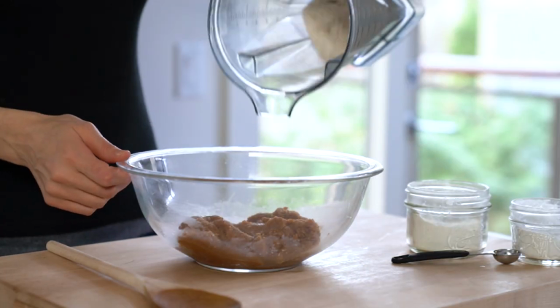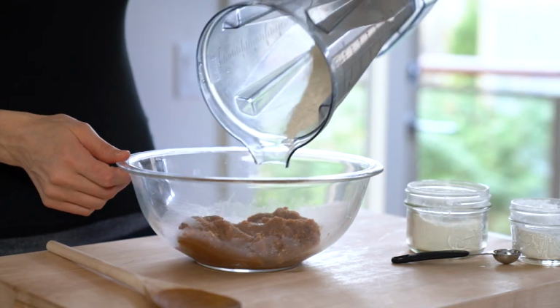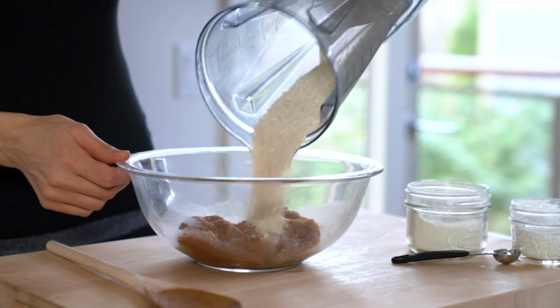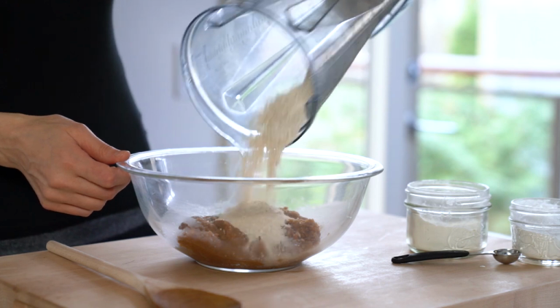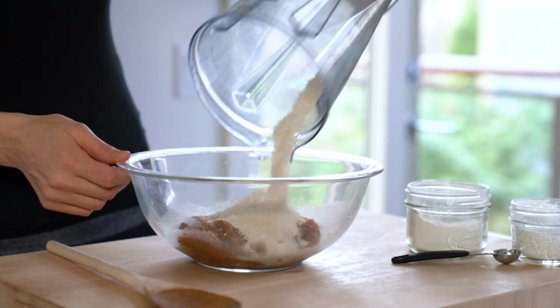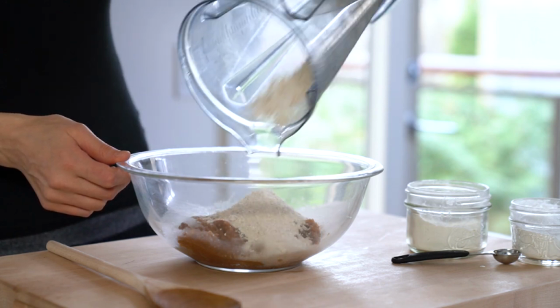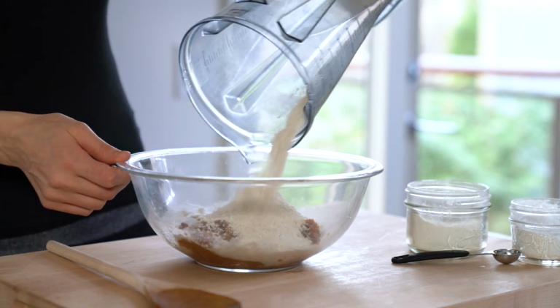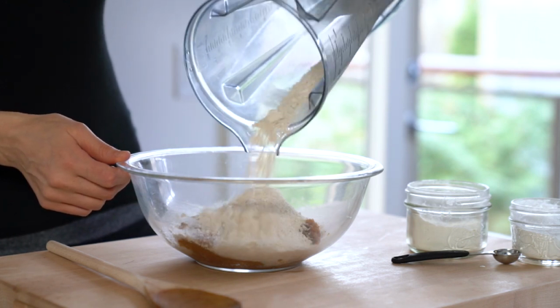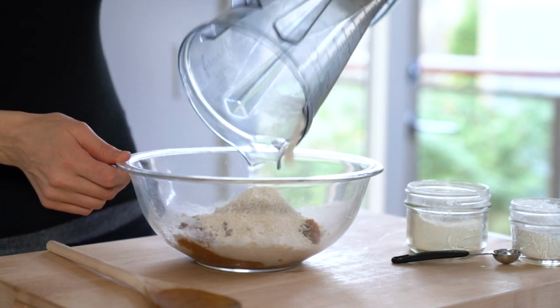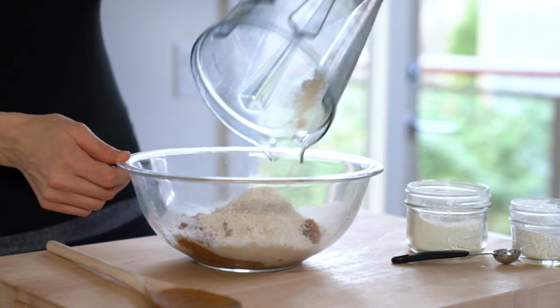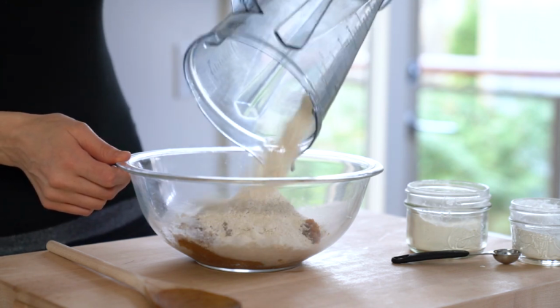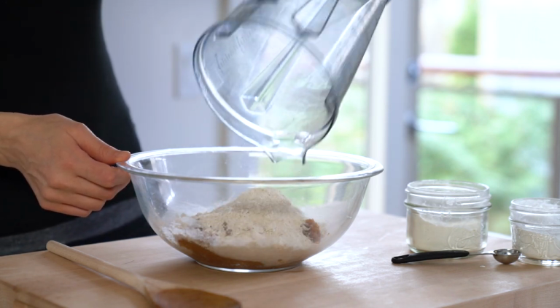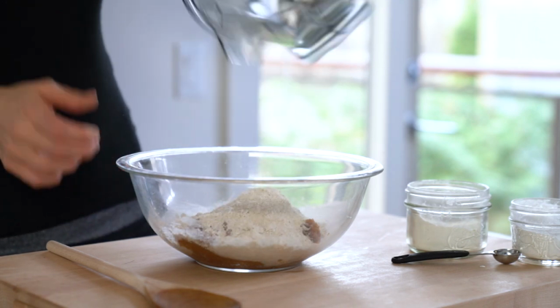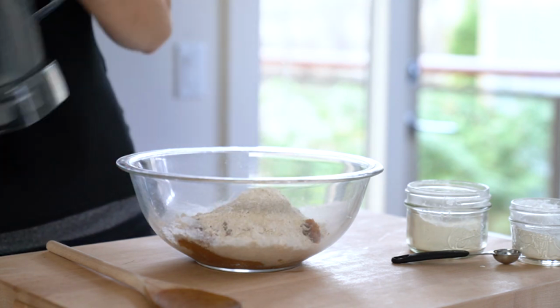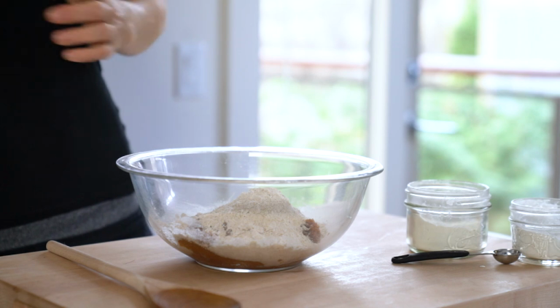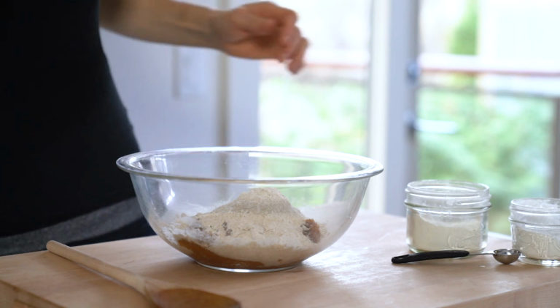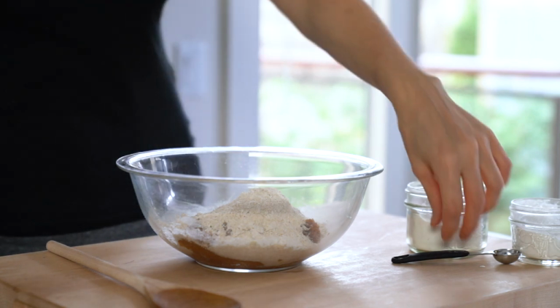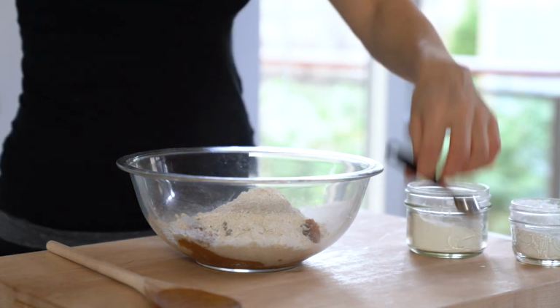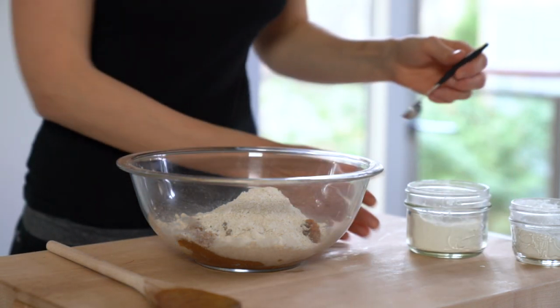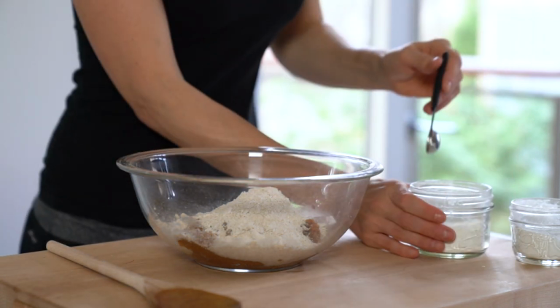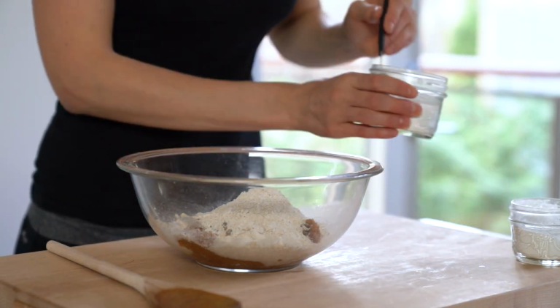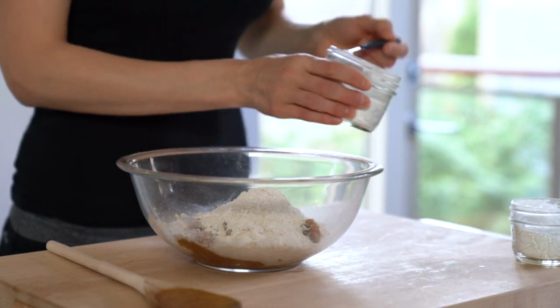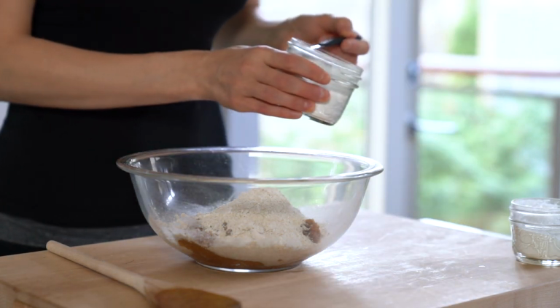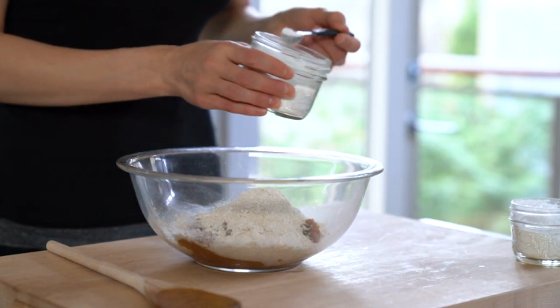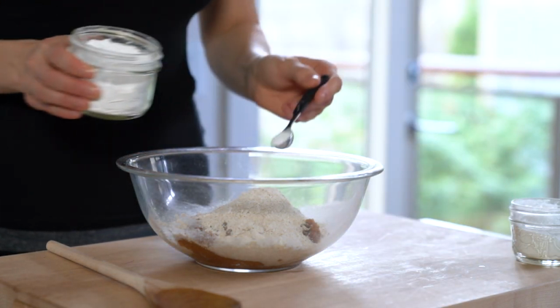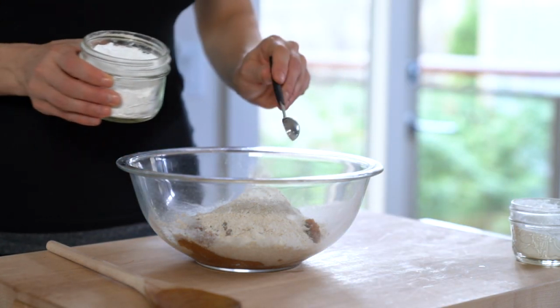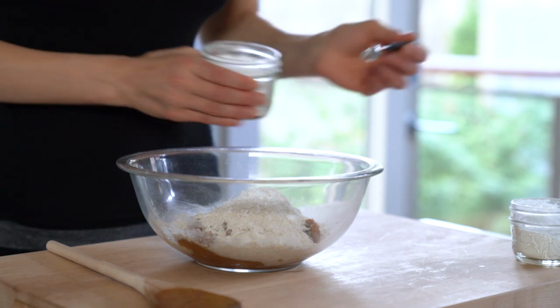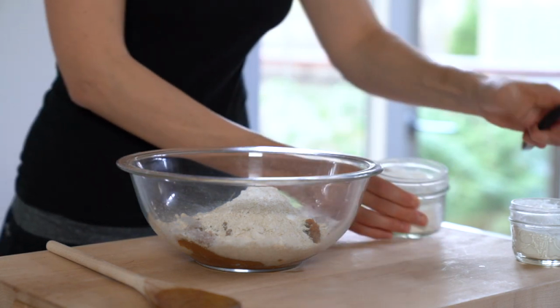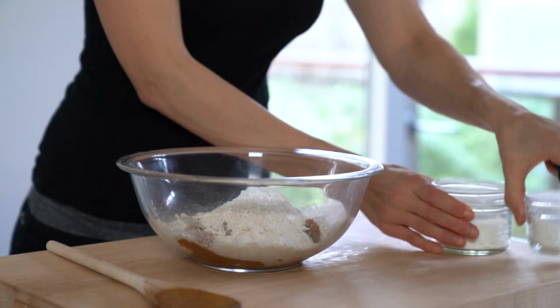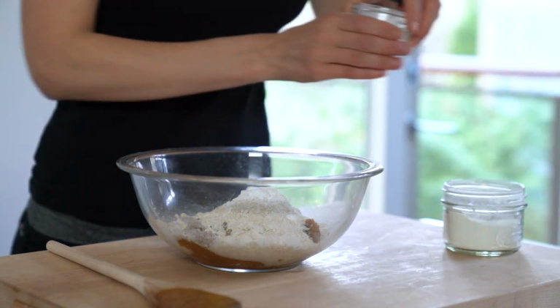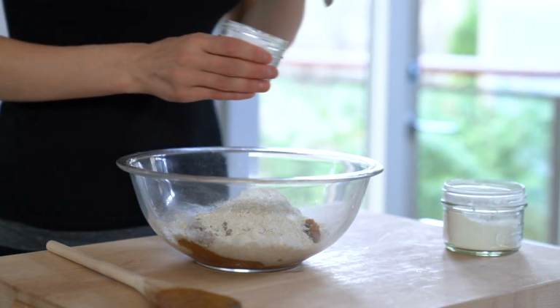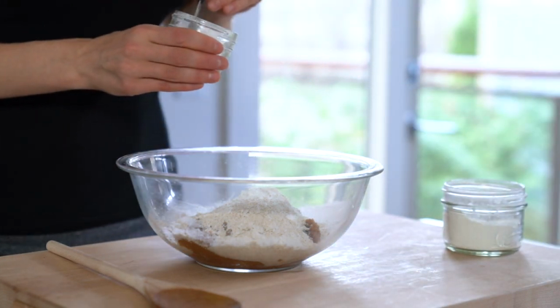The last few ingredients are oat flour — again, I grind my own oat flour in a Vitamix — baking powder, baking soda, and a pinch of sea salt. Mix all the ingredients until everything is well combined.